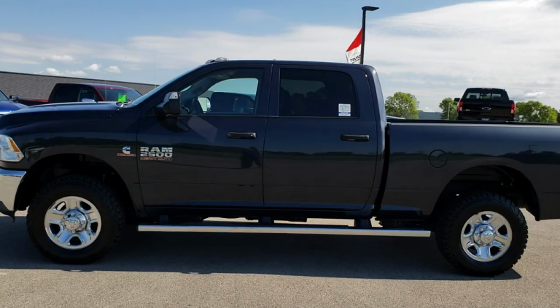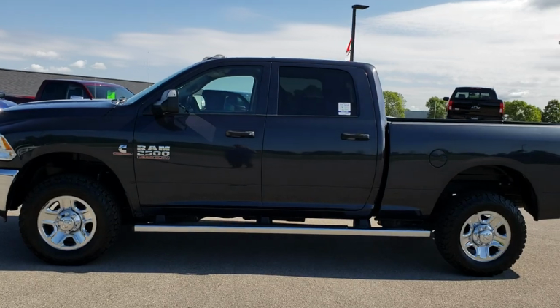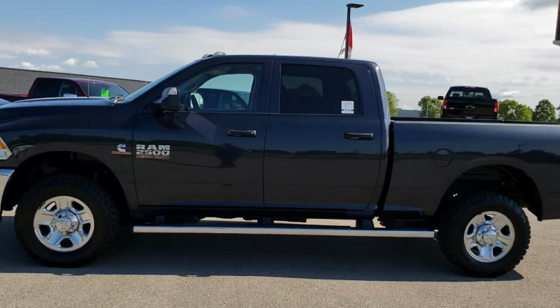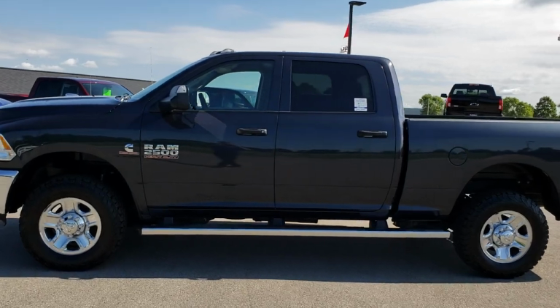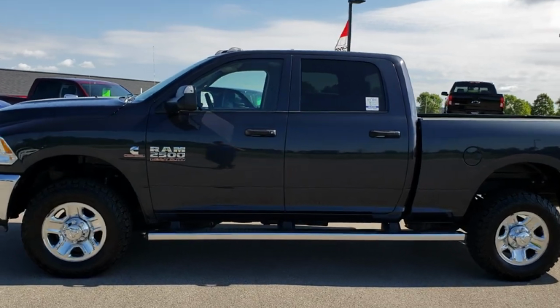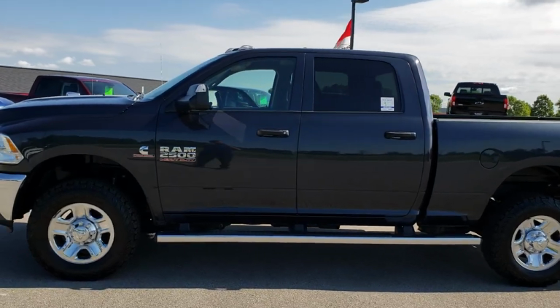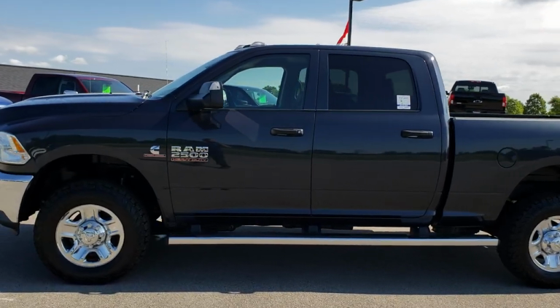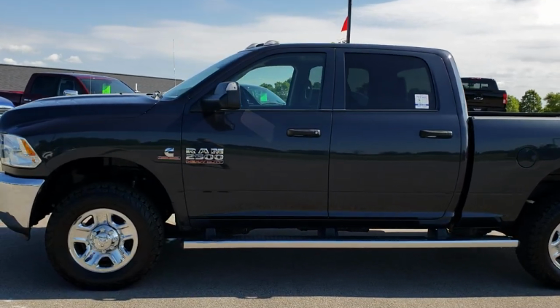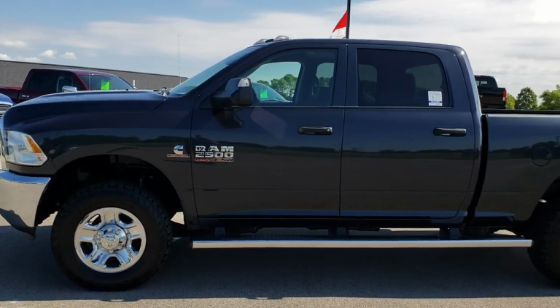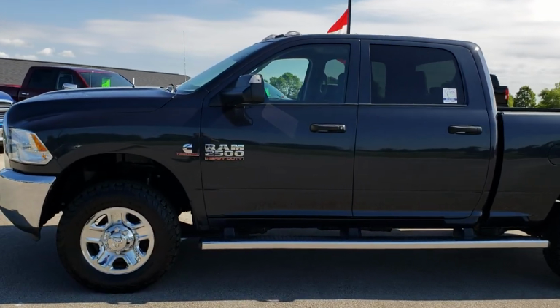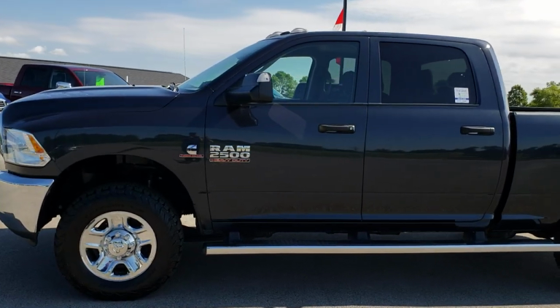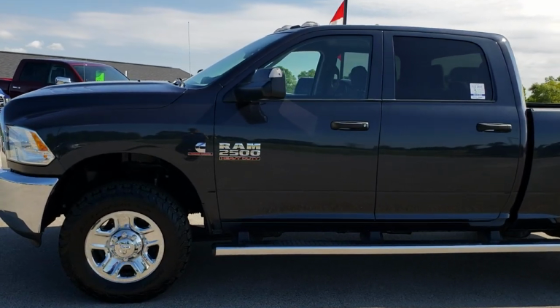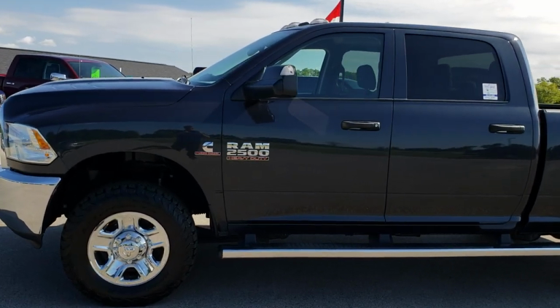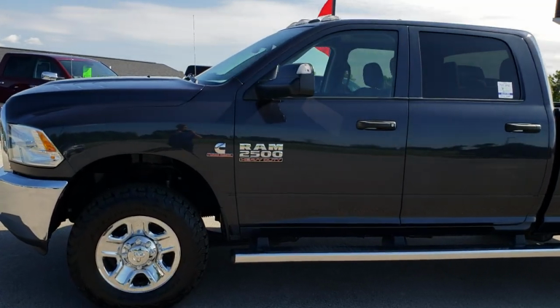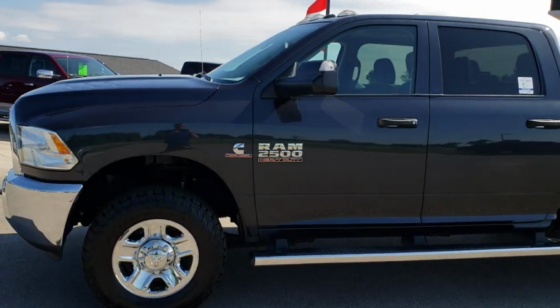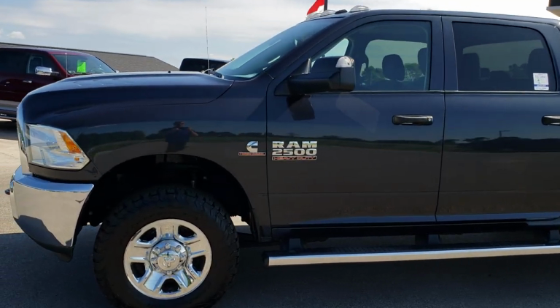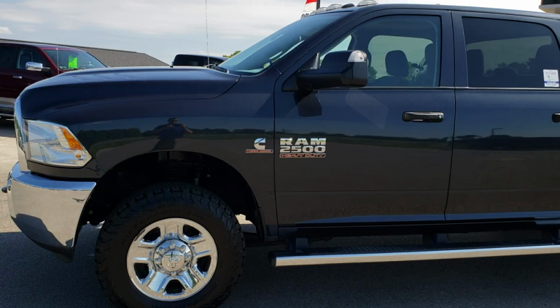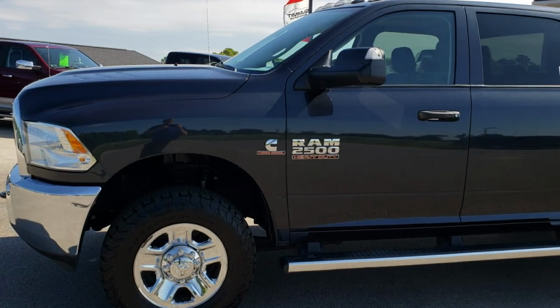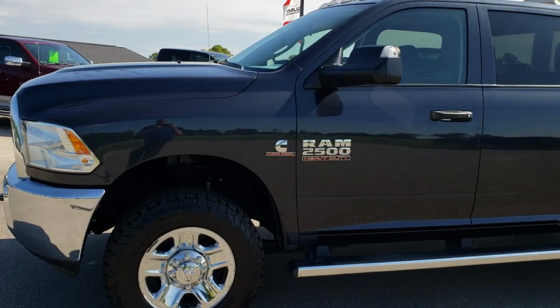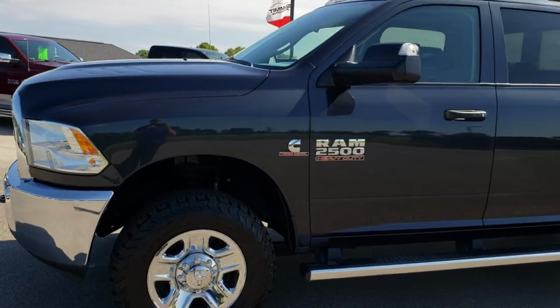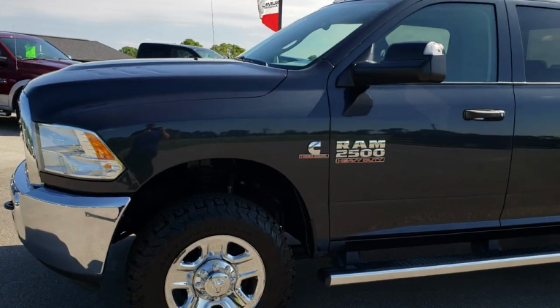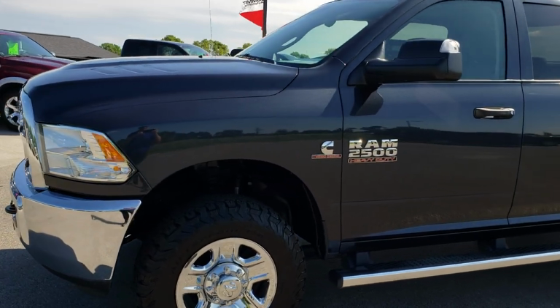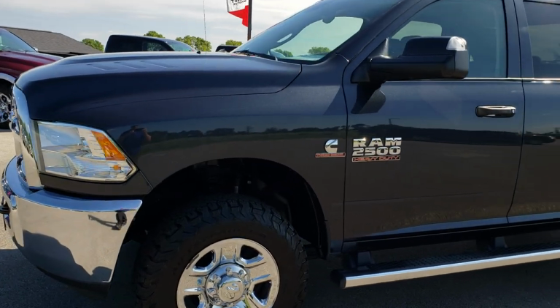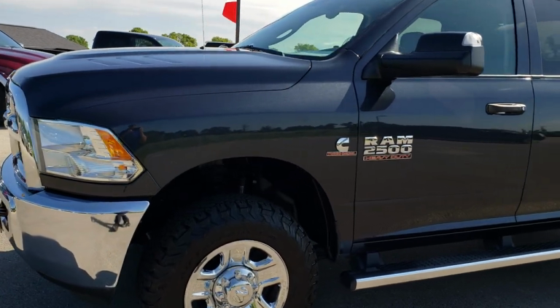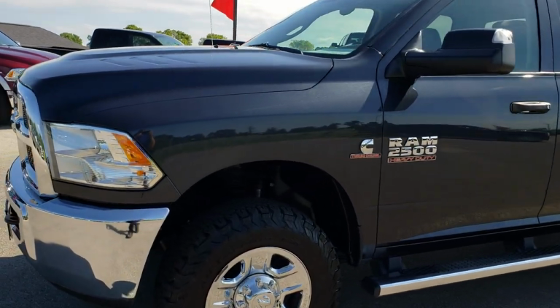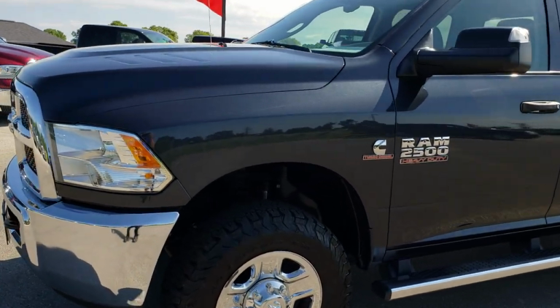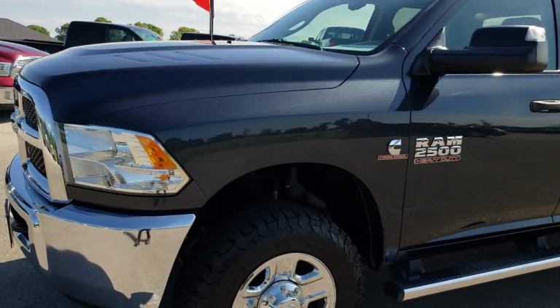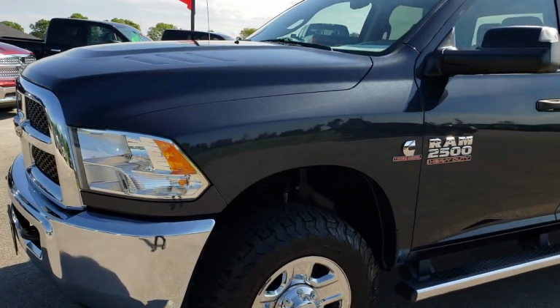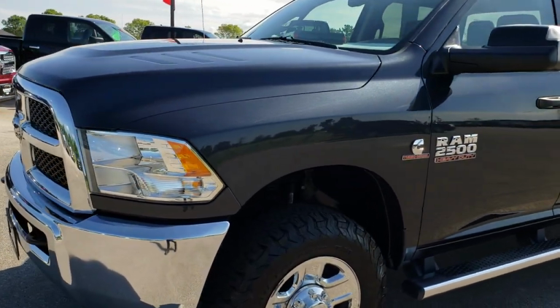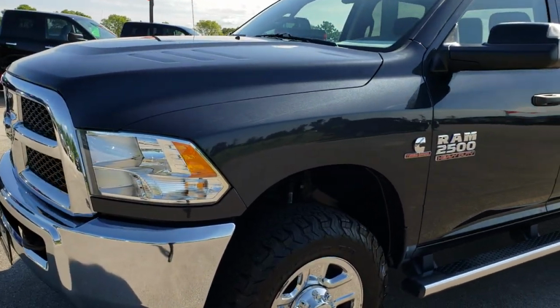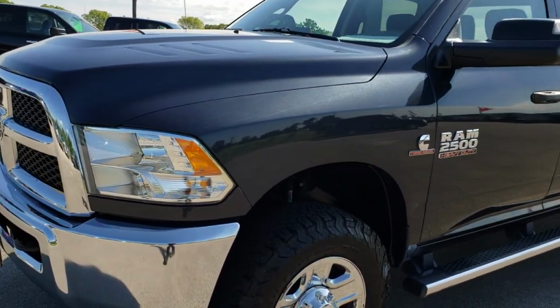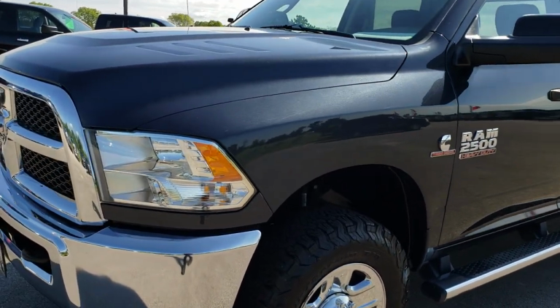This is stock number 9615. We are here at Summit Automotive in Fond du Lac, Wisconsin — your new and used heavy-duty Ram headquarters.